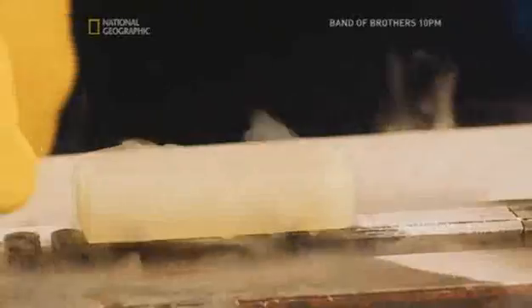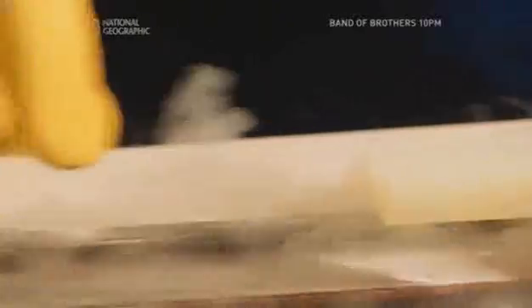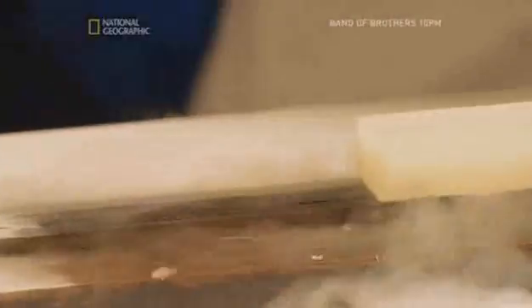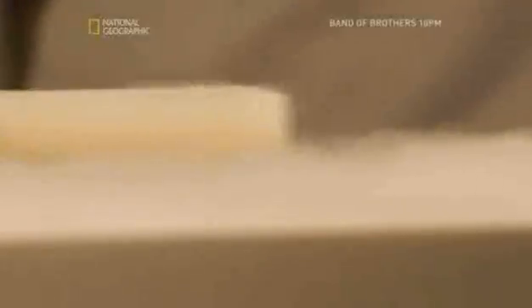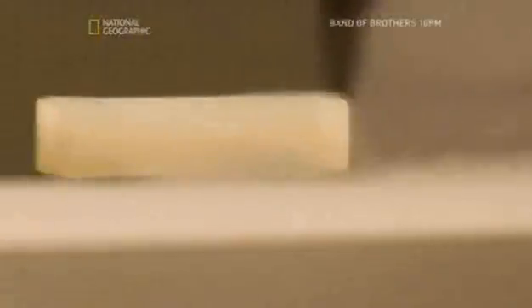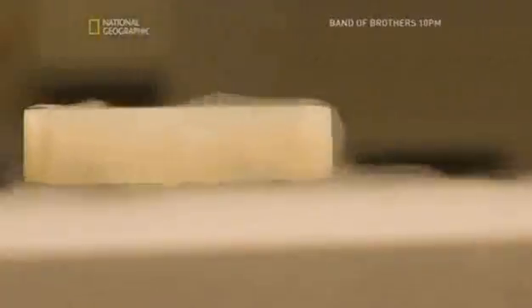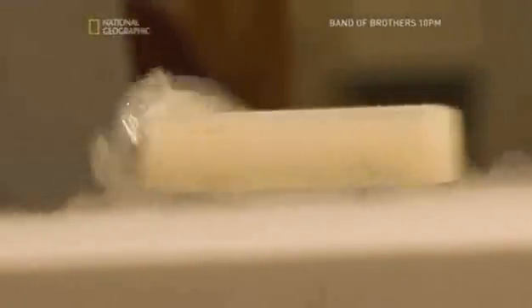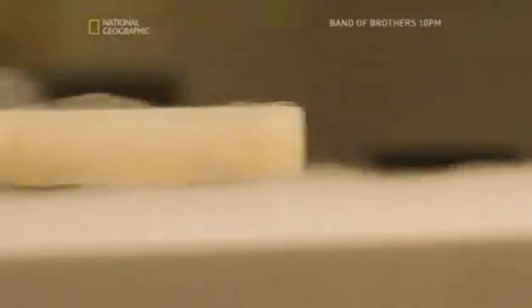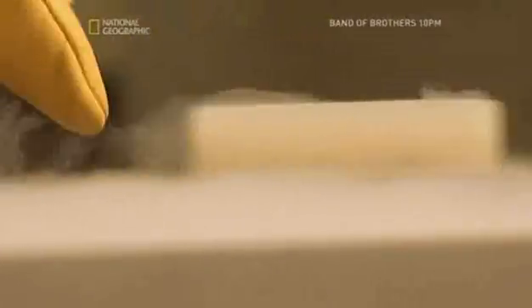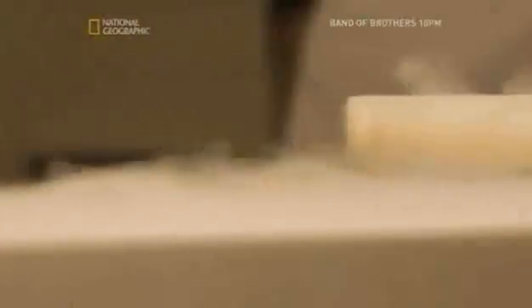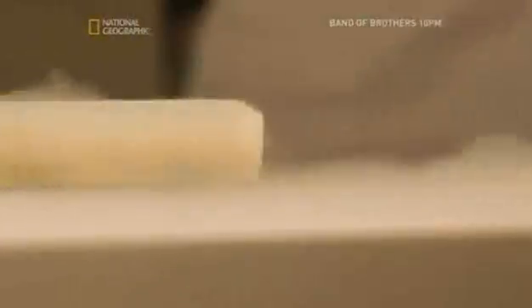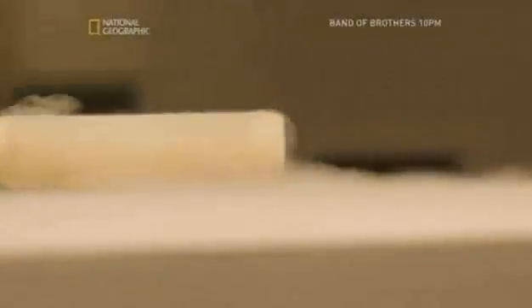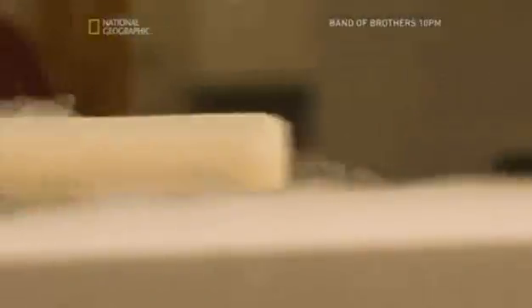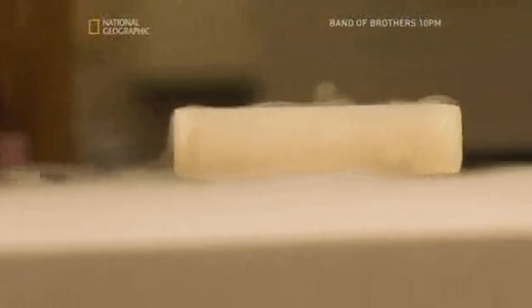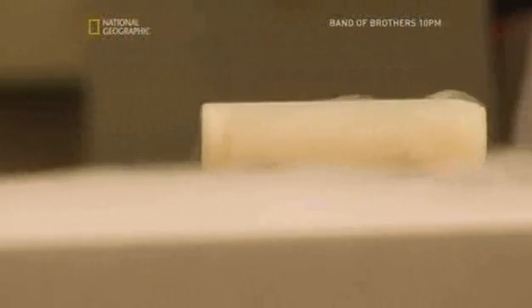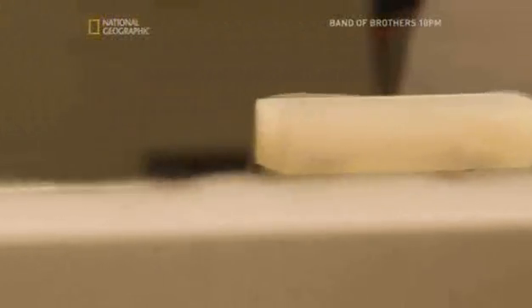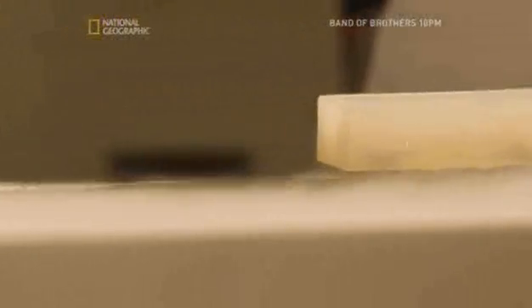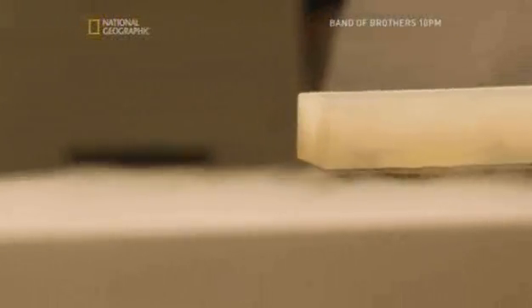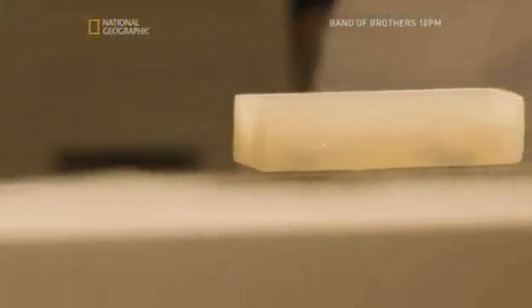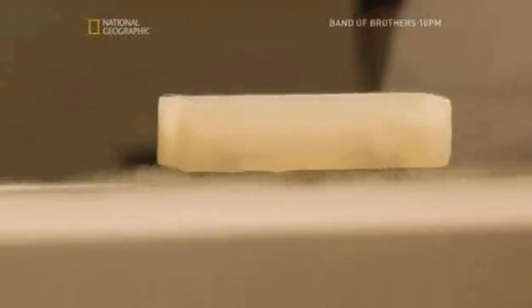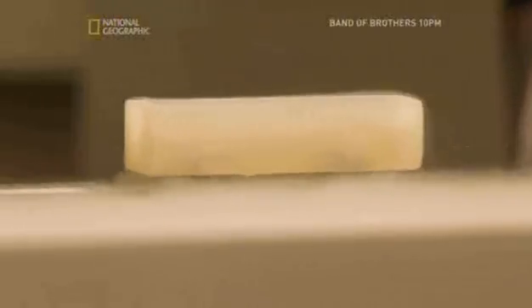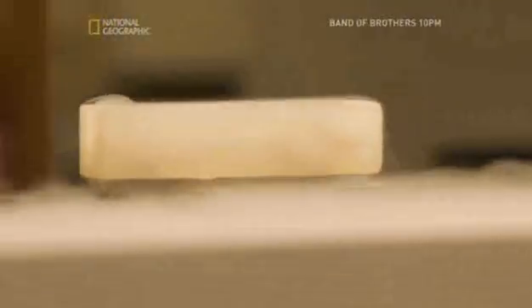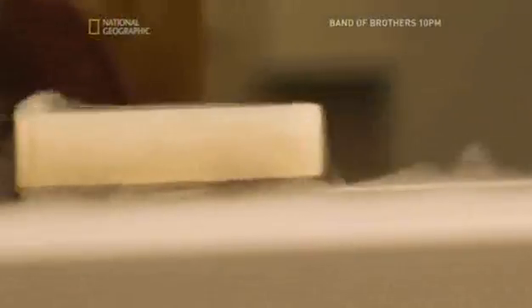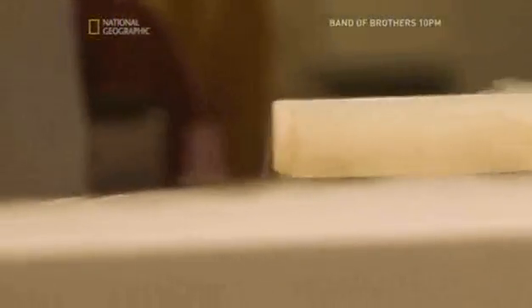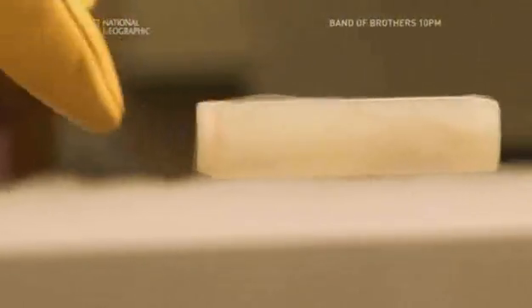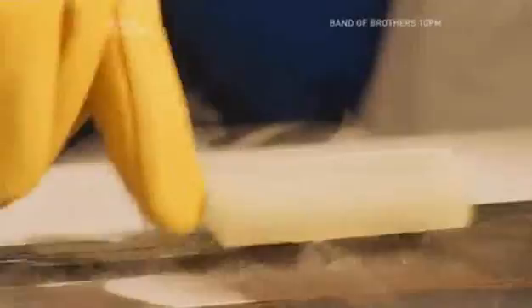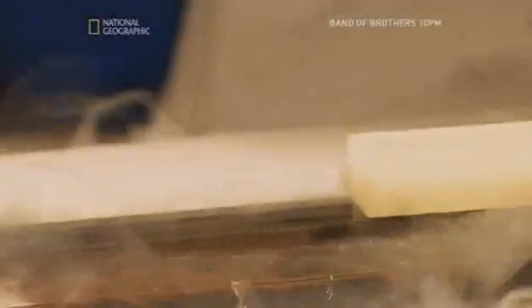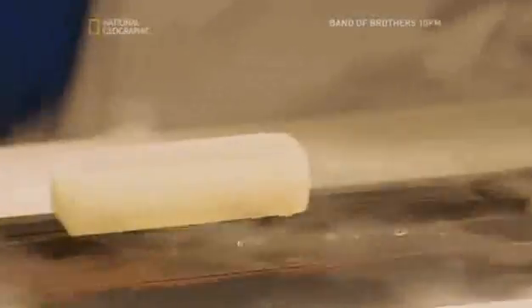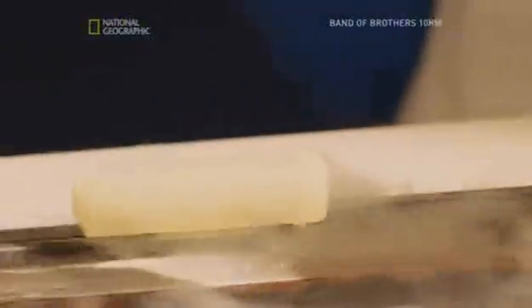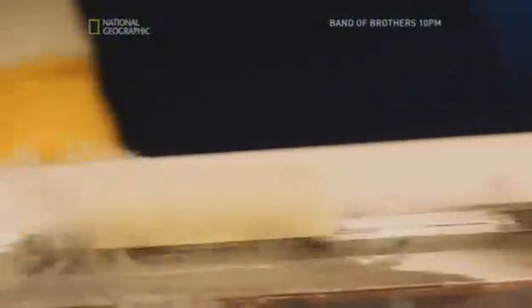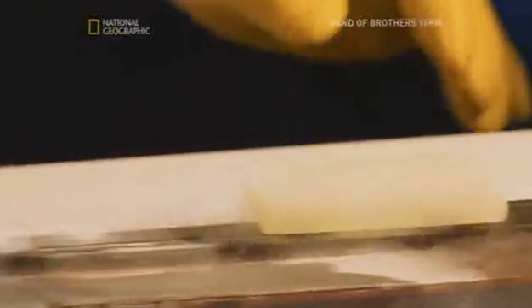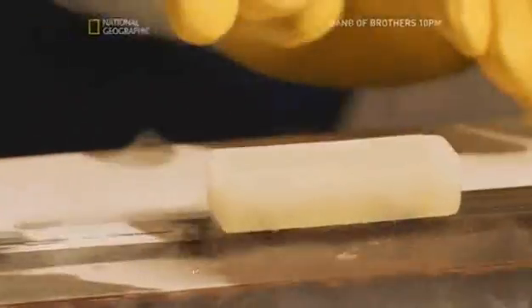Now the person who comes up with superconductors that work at room temperatures is going to end up very rich indeed, because unlike the maglev train, levitation here is for free. It doesn't require any power at all.